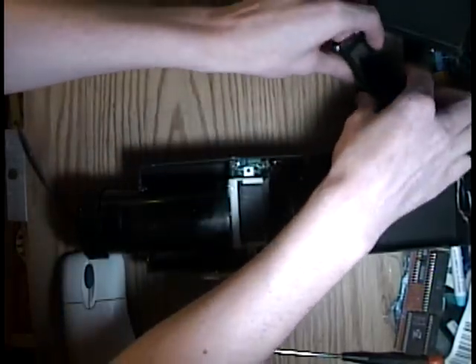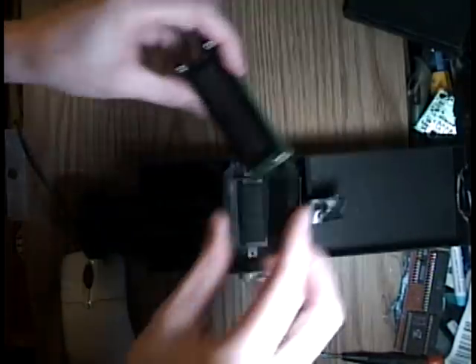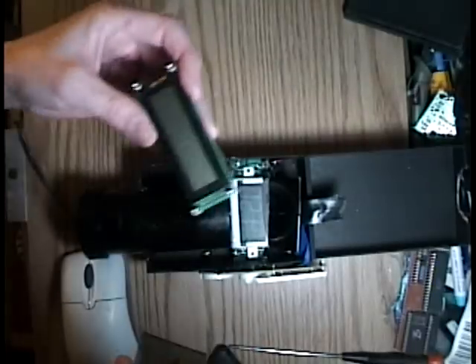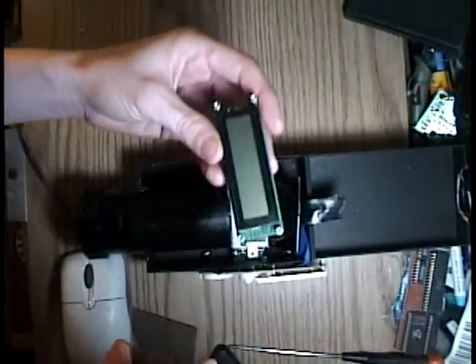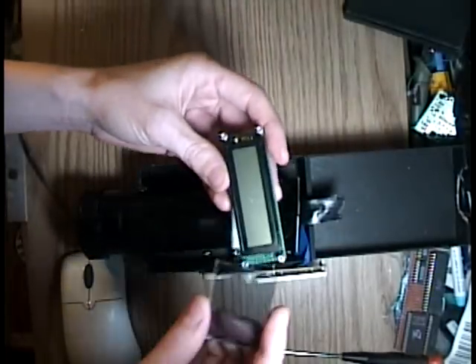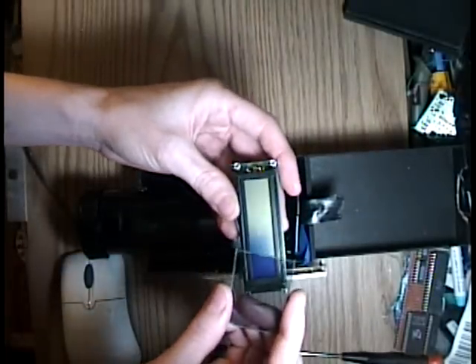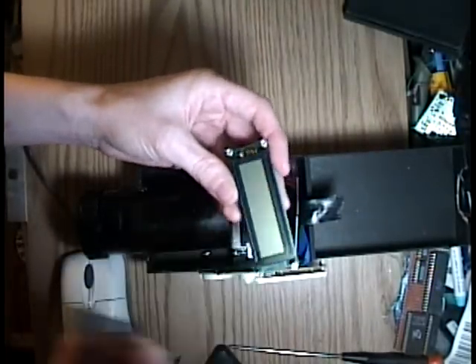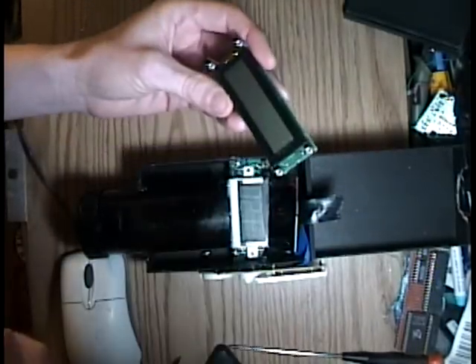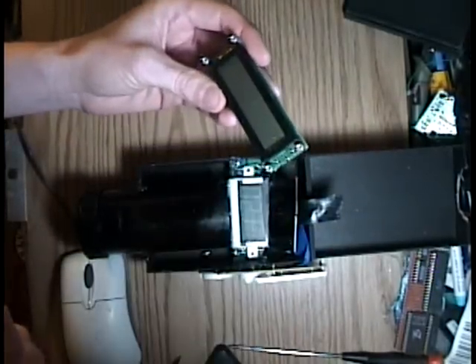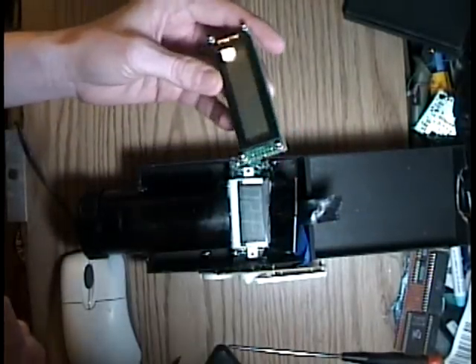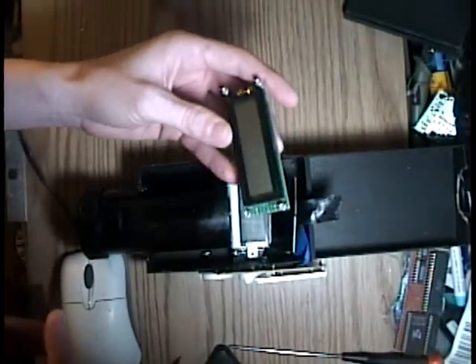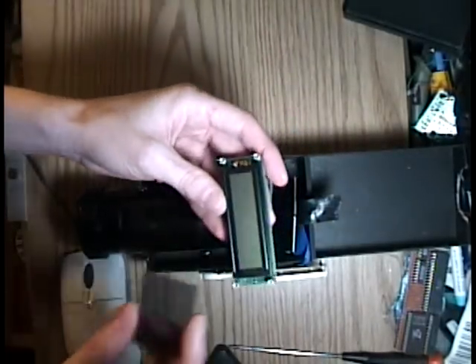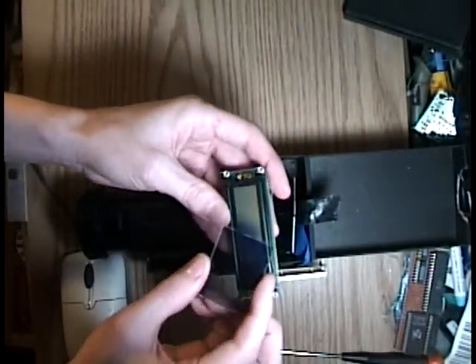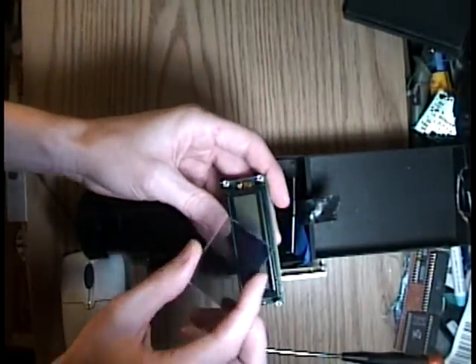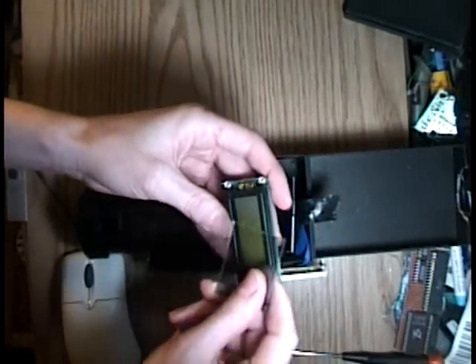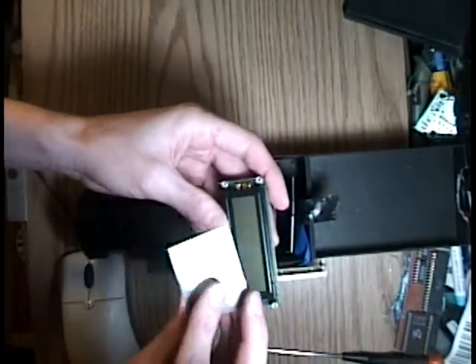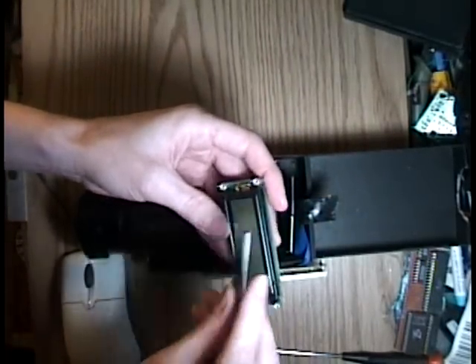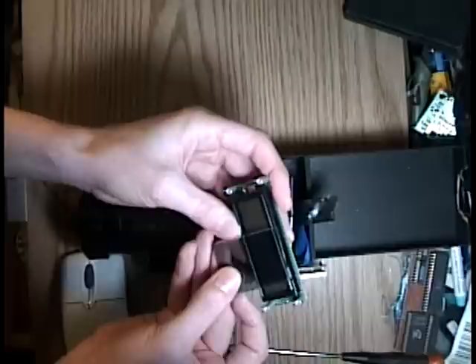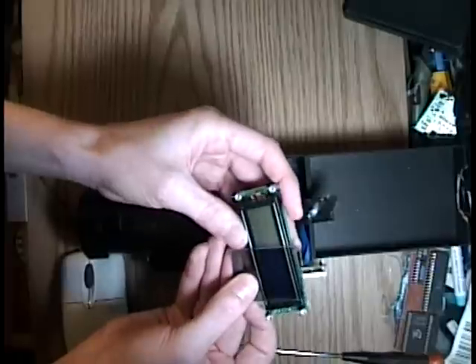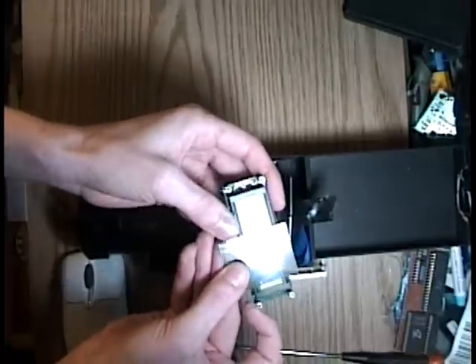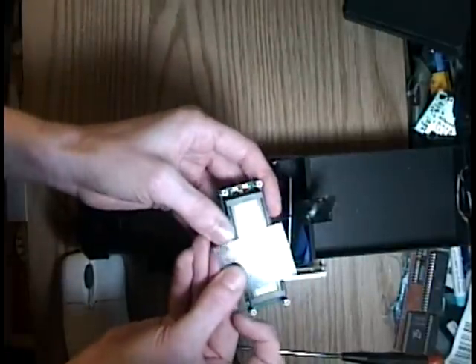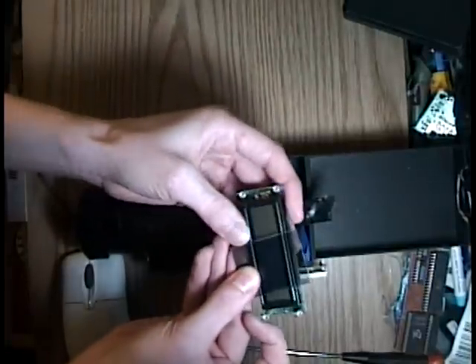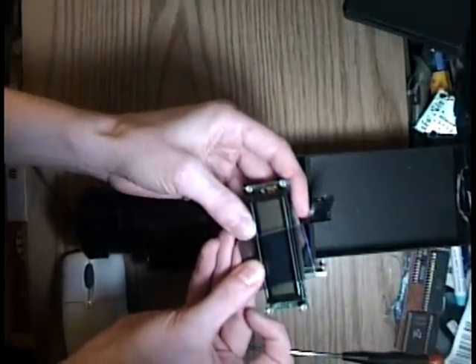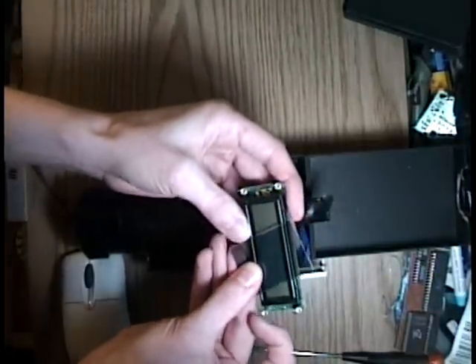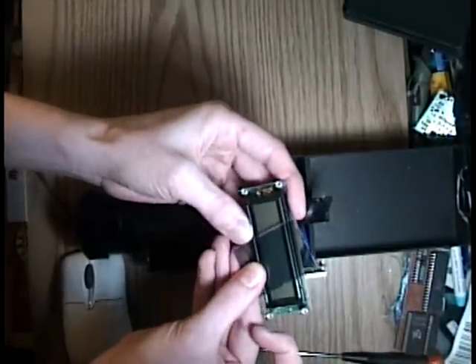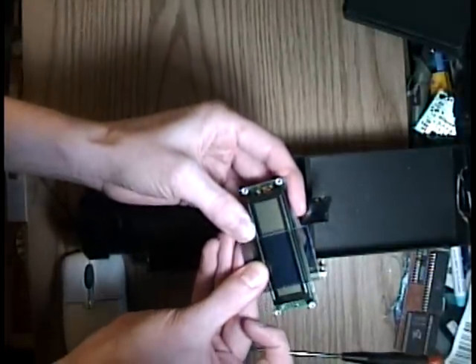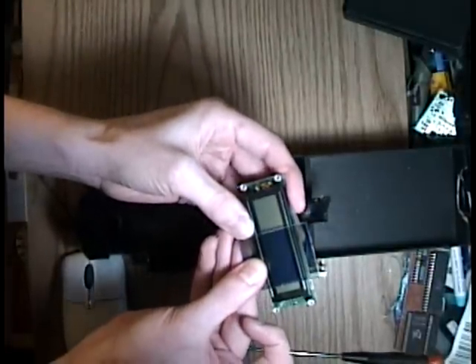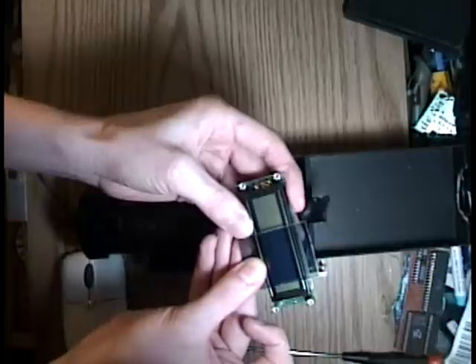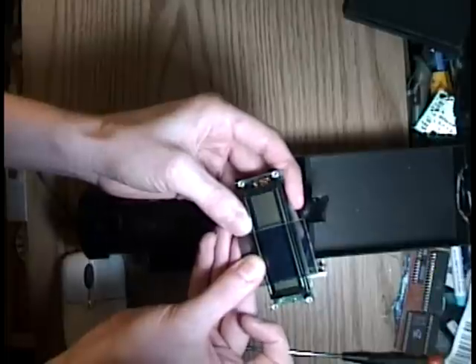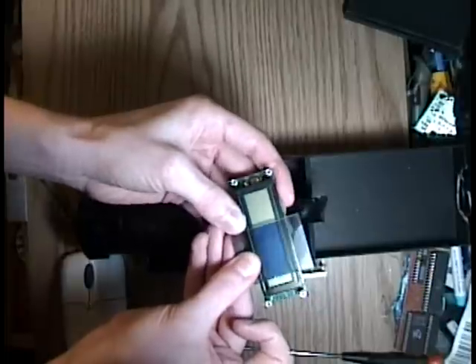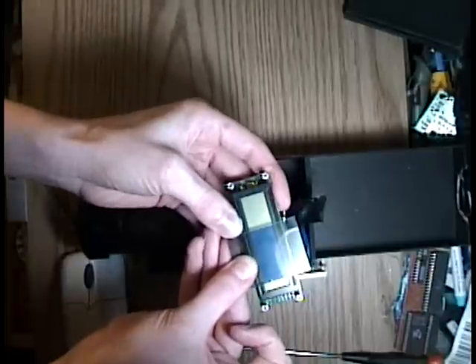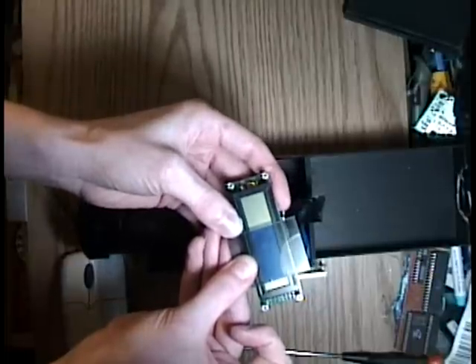I took the polarizer off of the LCD display and rotated it — flipped it over actually — so that instead of being a positive image, it became a negative image, so that light only passes through the segments.